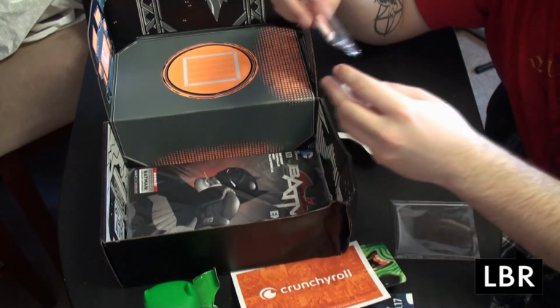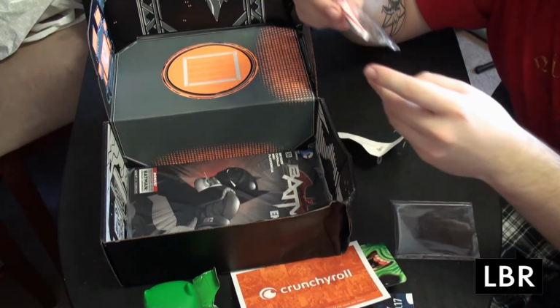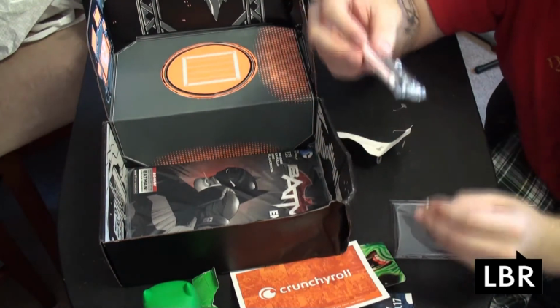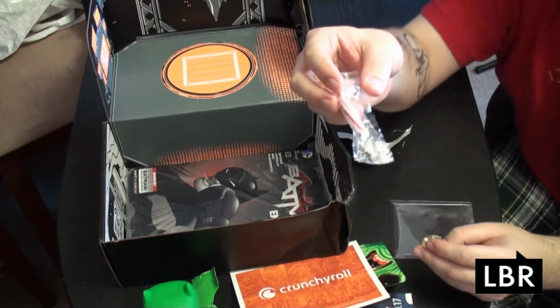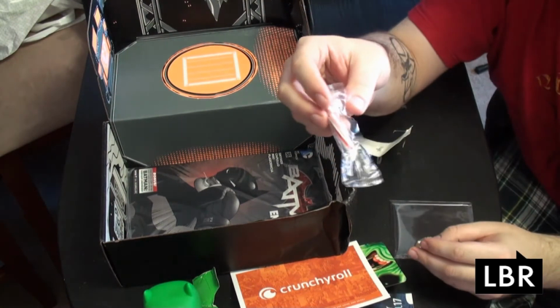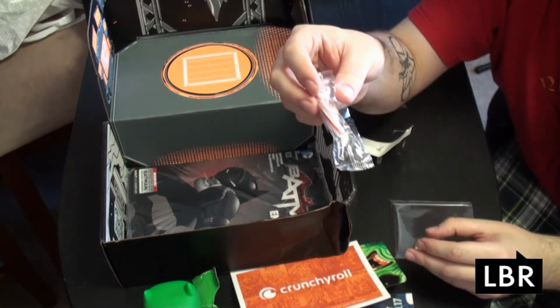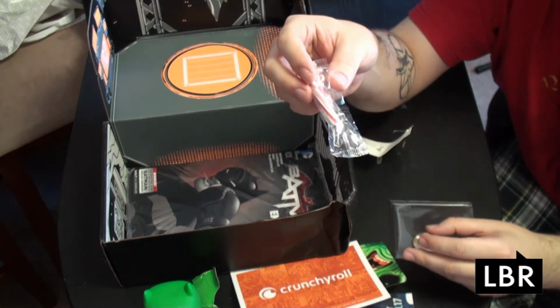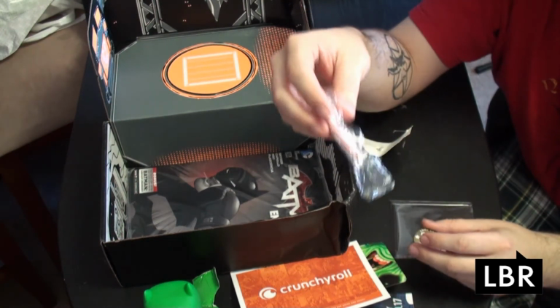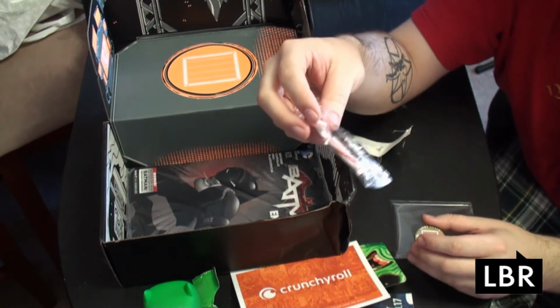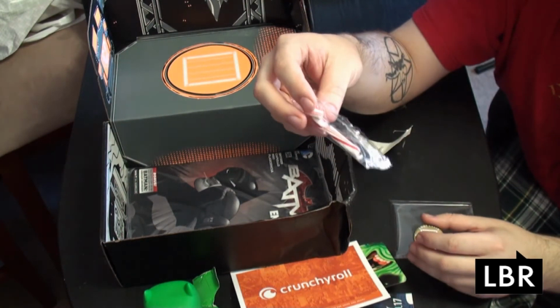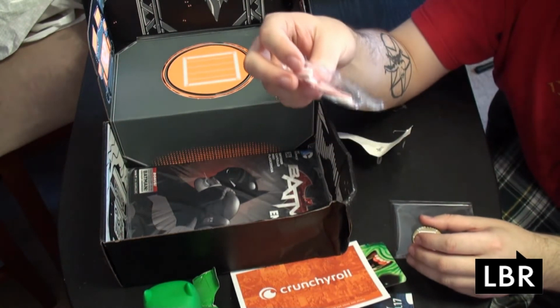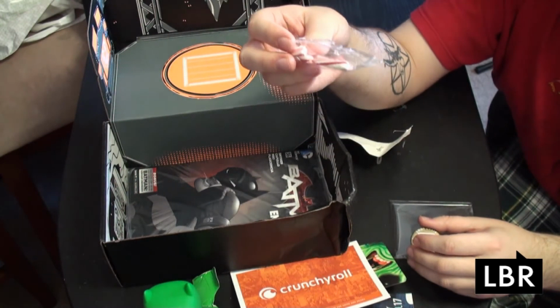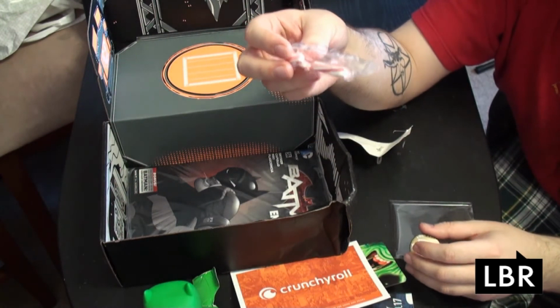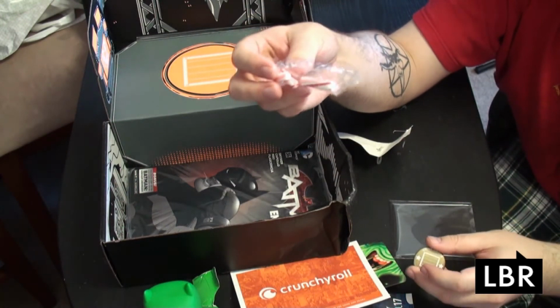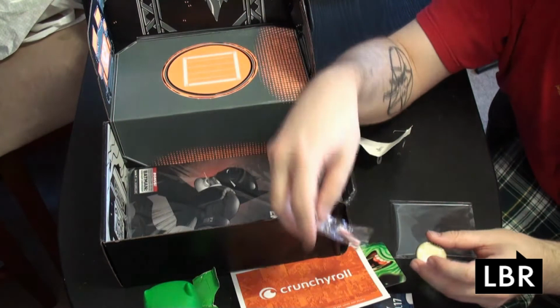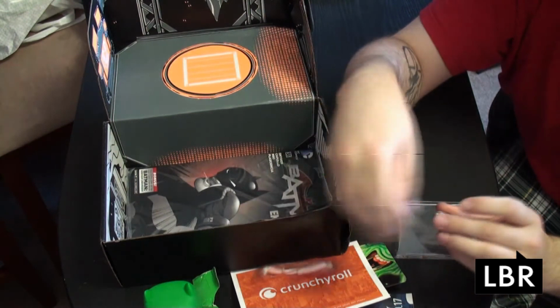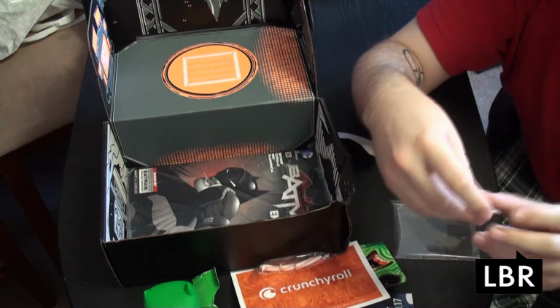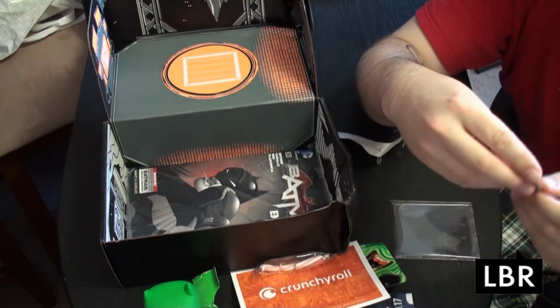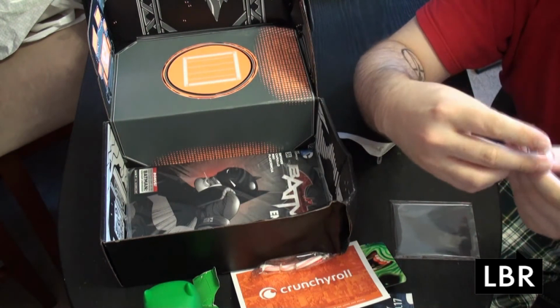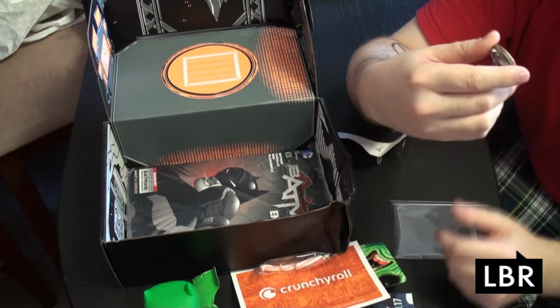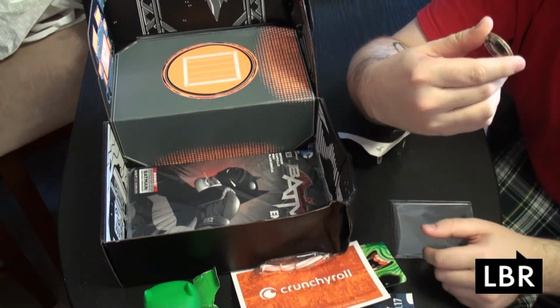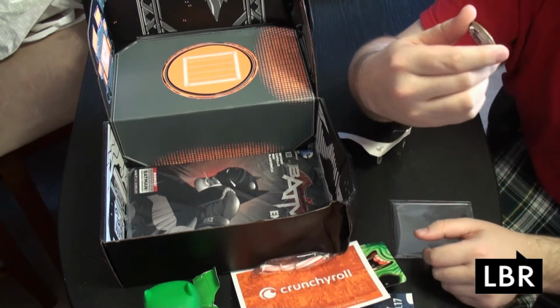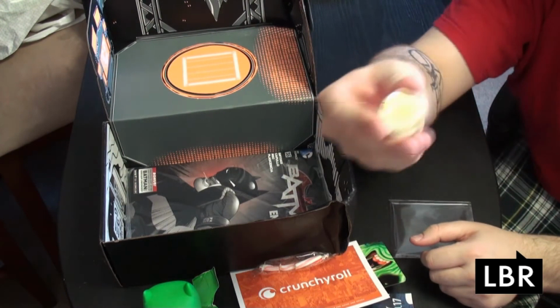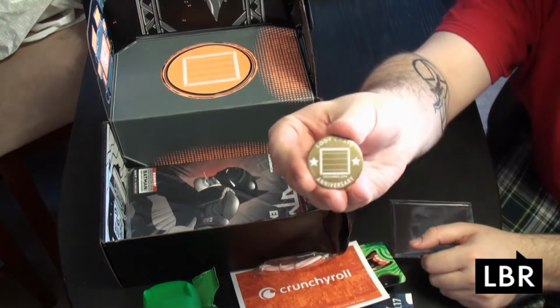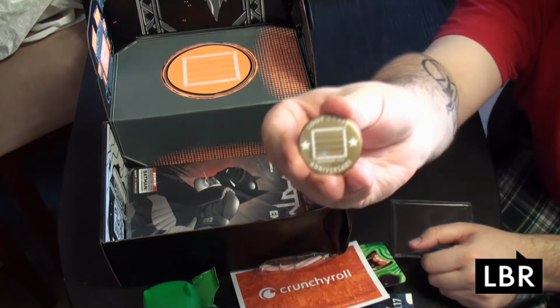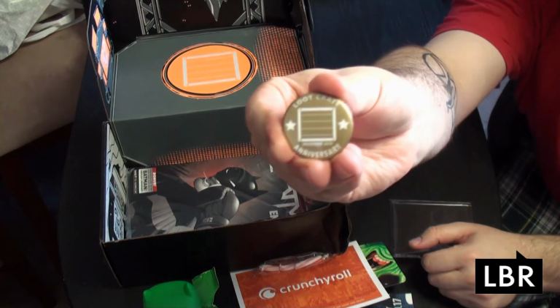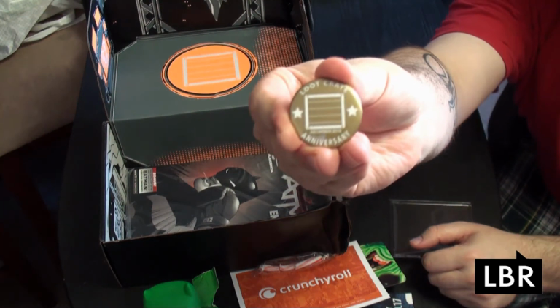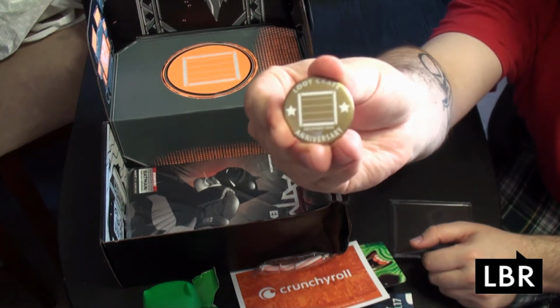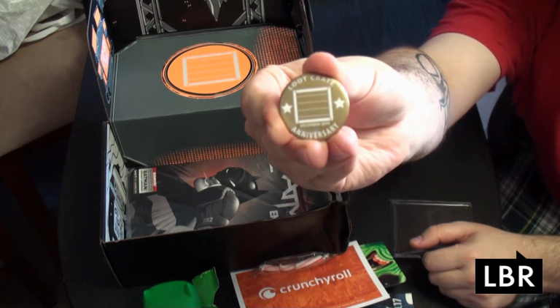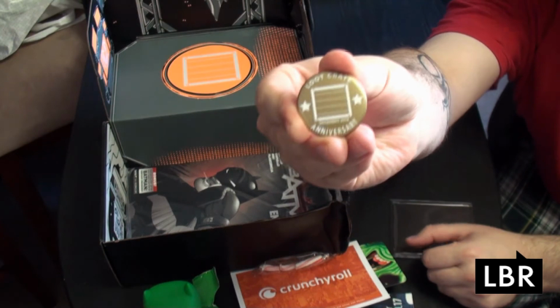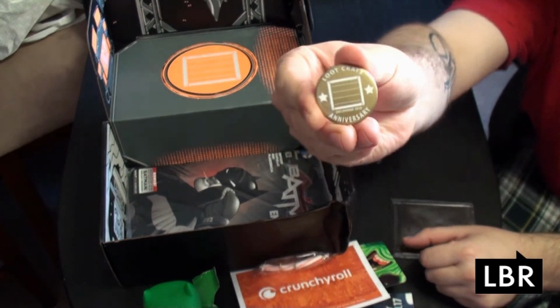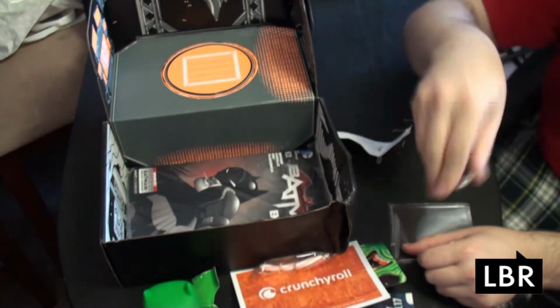We got a destroyed candy cane, which is expected — you try to ship a tiny candy cane, what the hell do you think is going to happen? We have the Loot Crate anniversary pin, the official pin of Loot Crate.